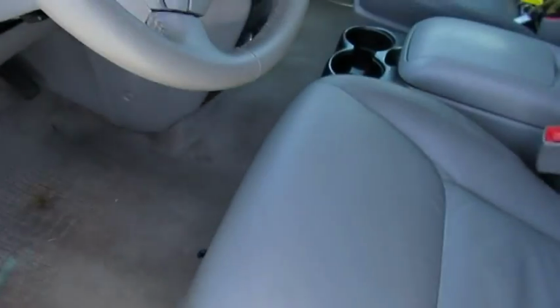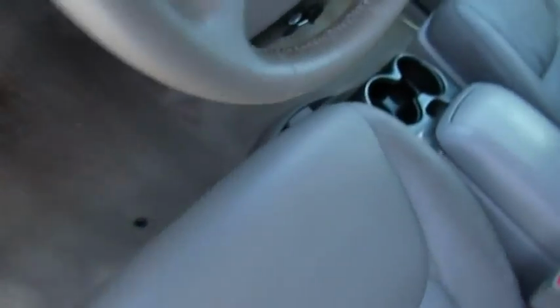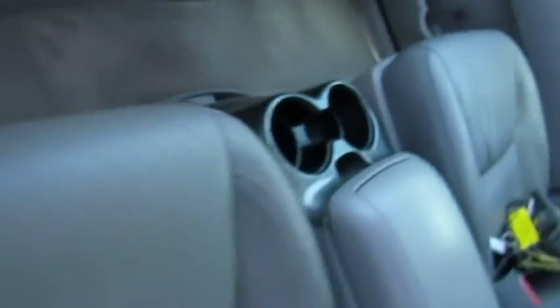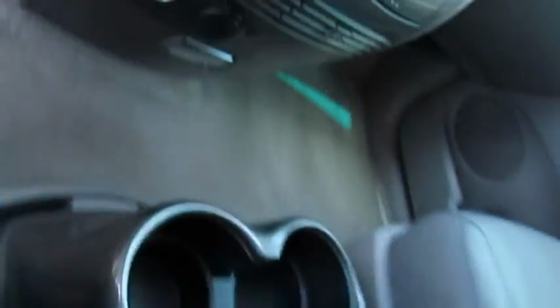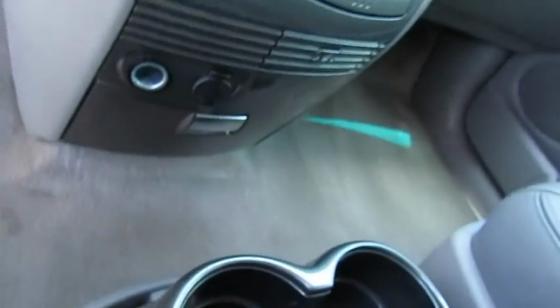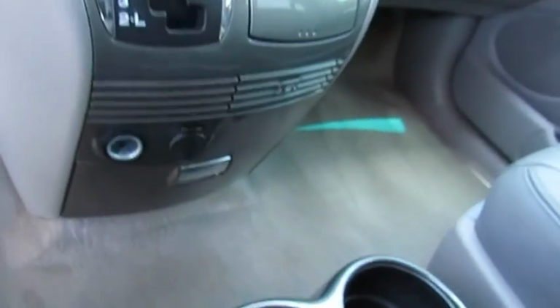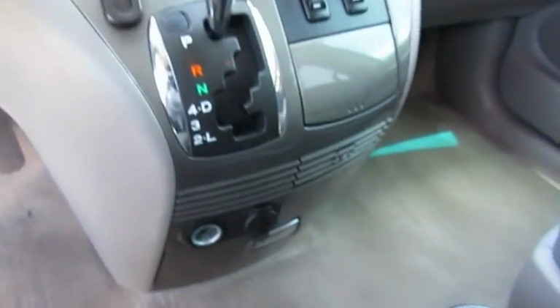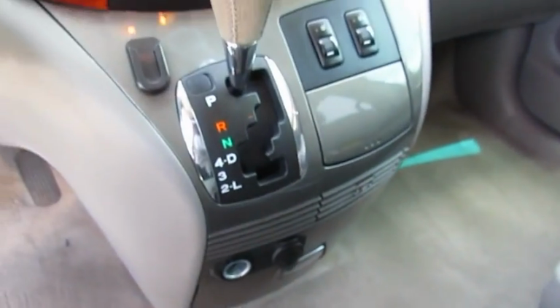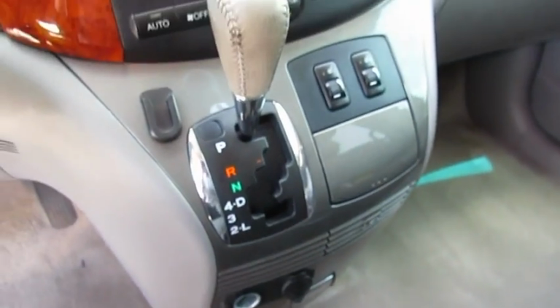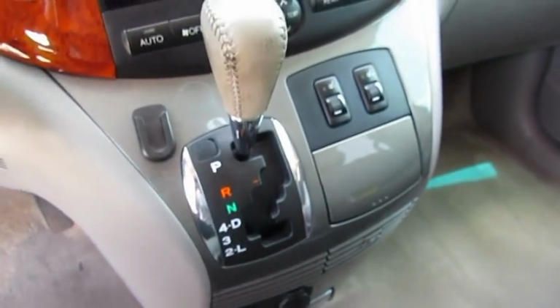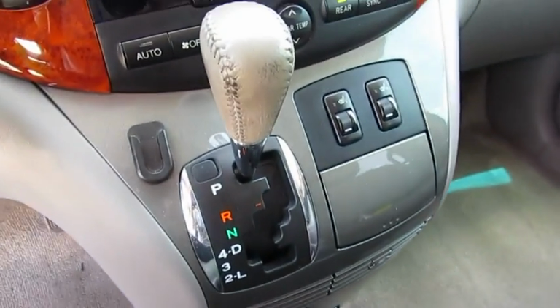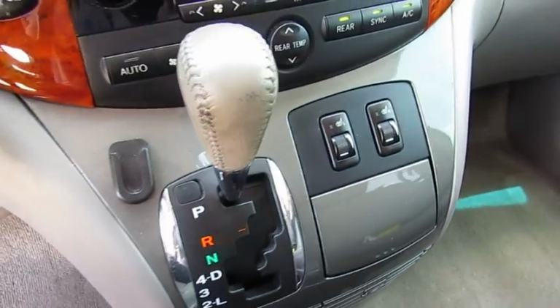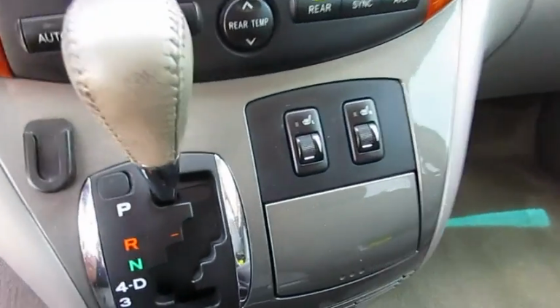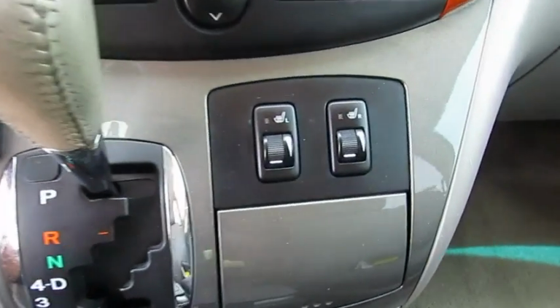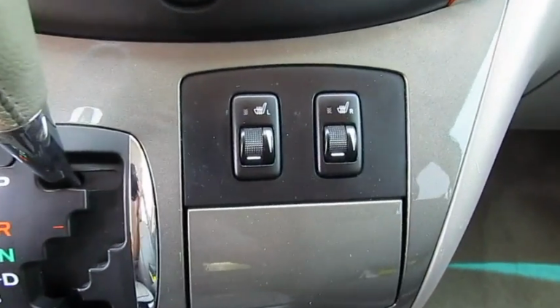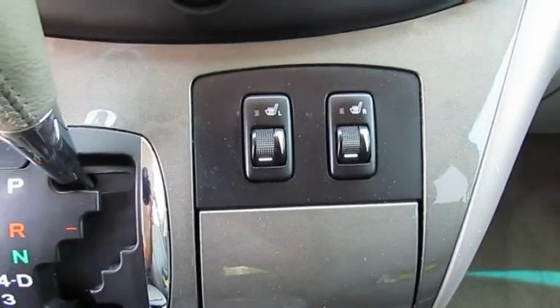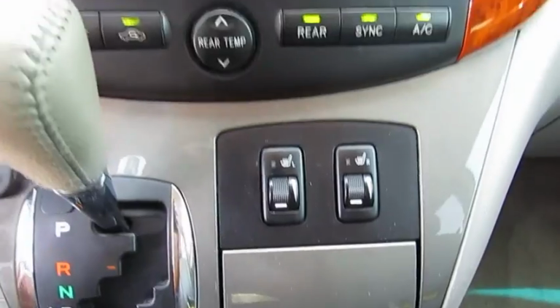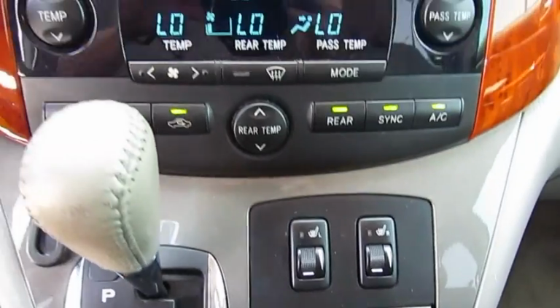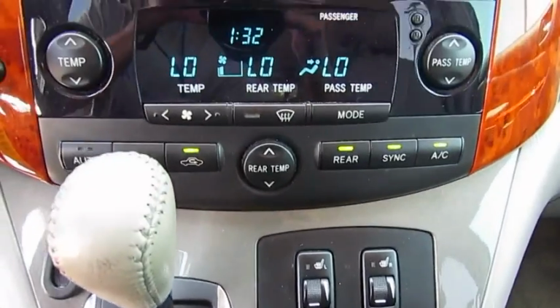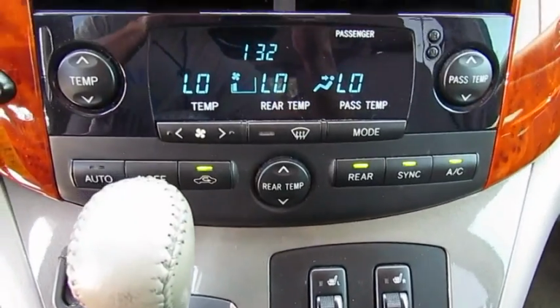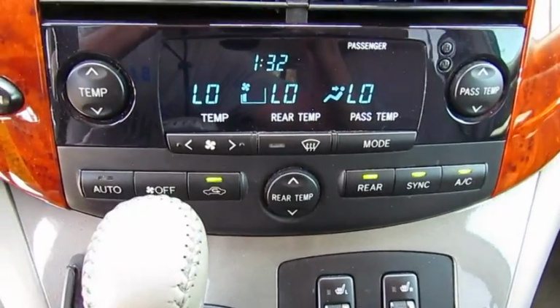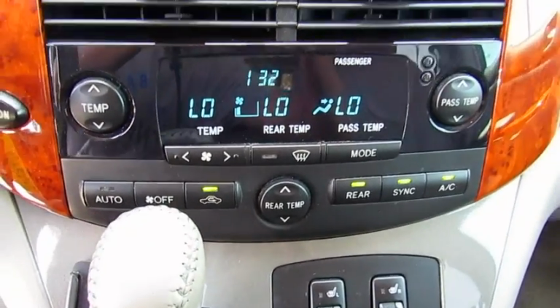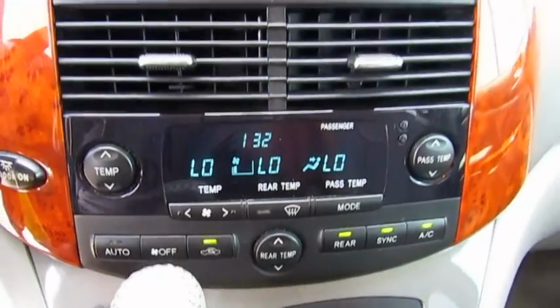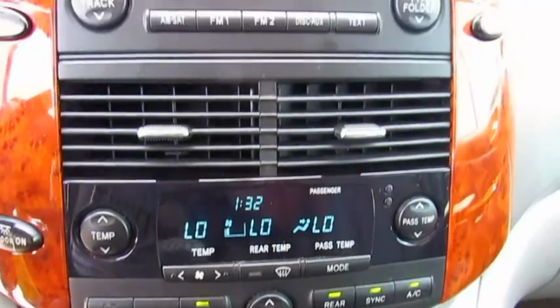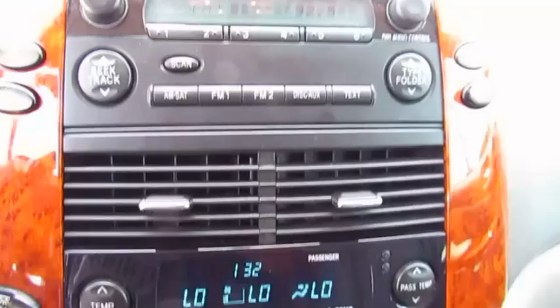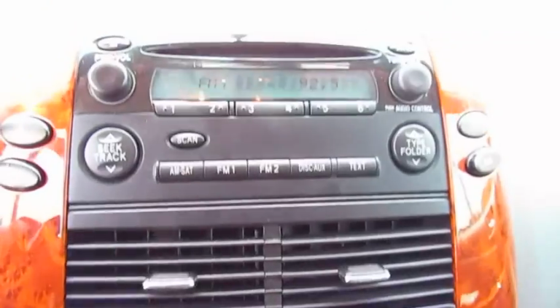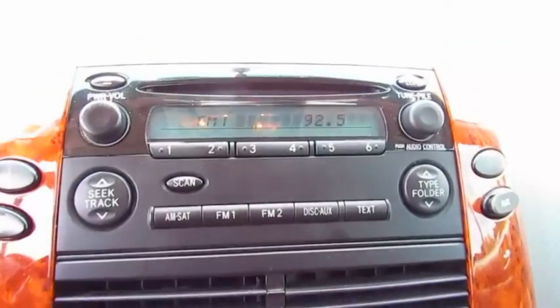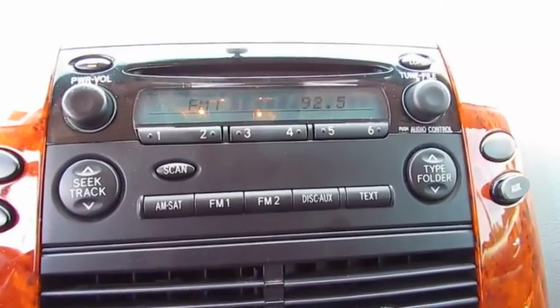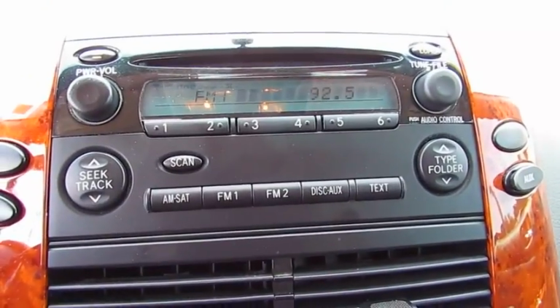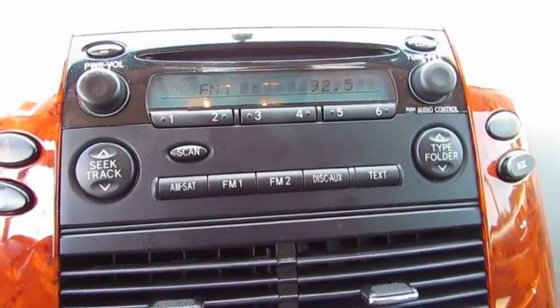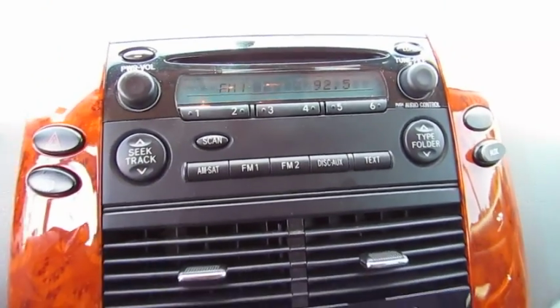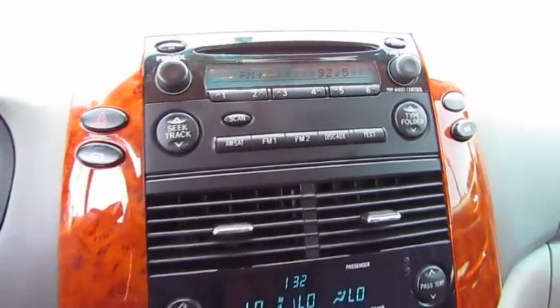This vehicle has less than 120,000 miles. Here are some of this vehicle's great options: power passenger seat, quad seating, traction control, anti-lock braking system, CD changer, air conditioning.